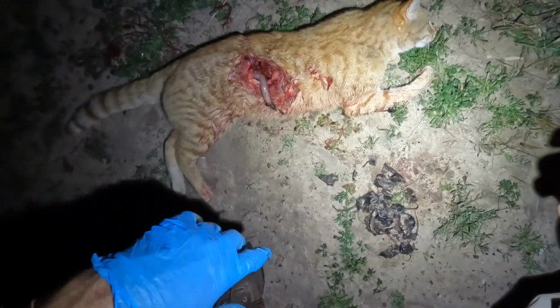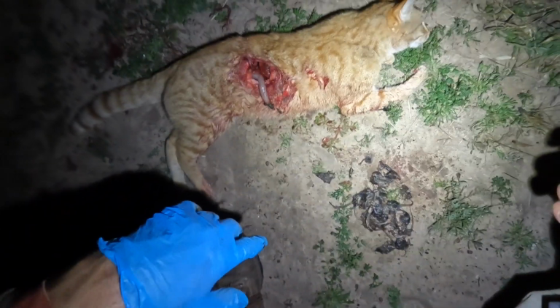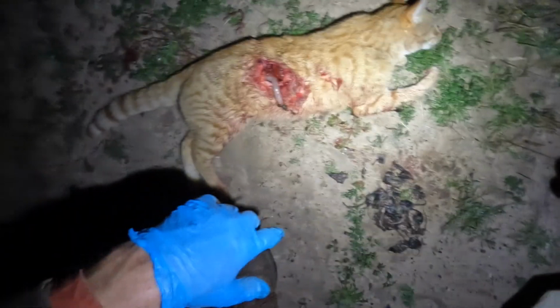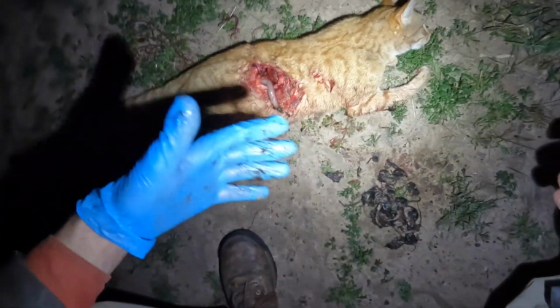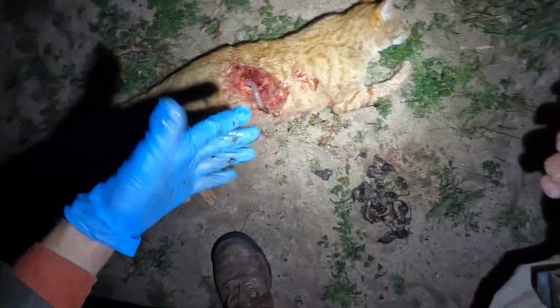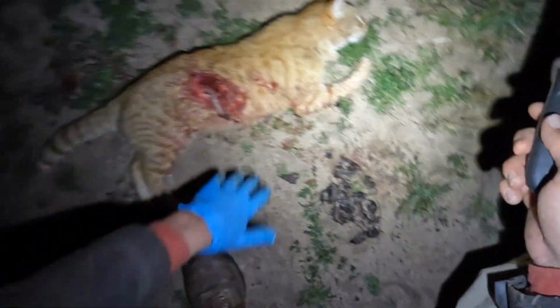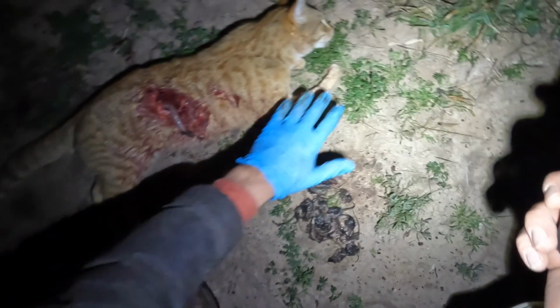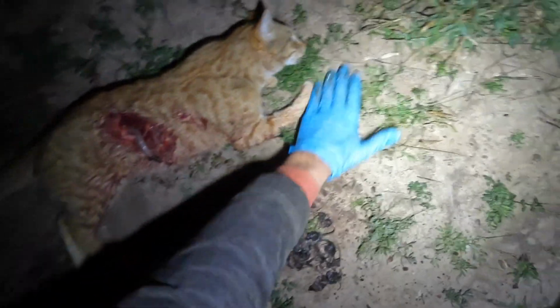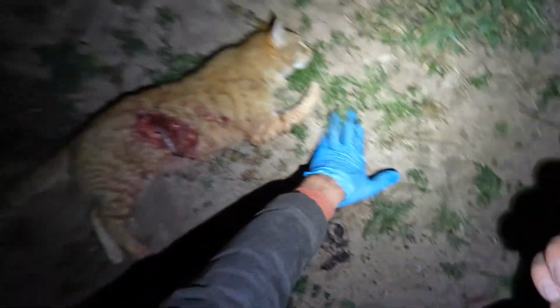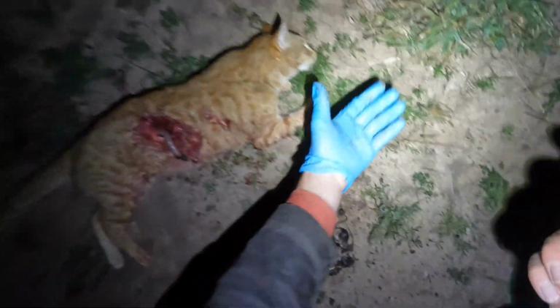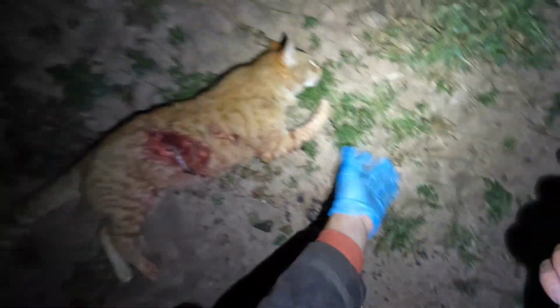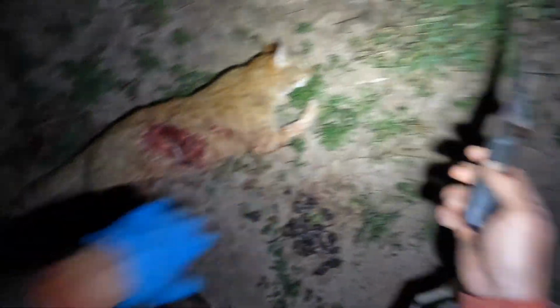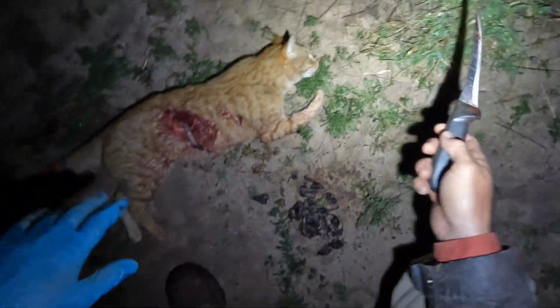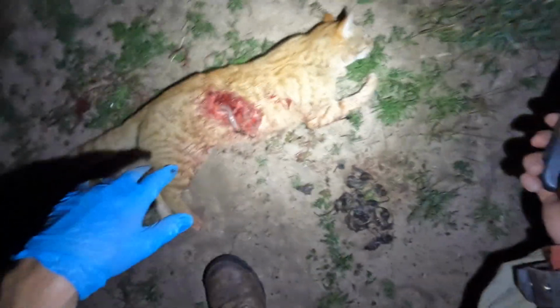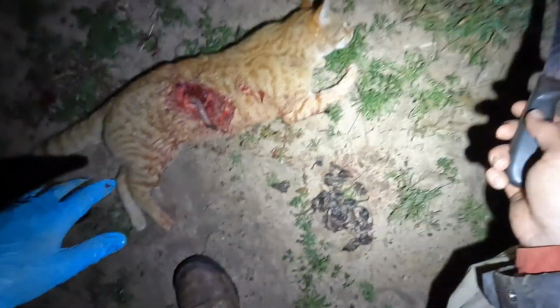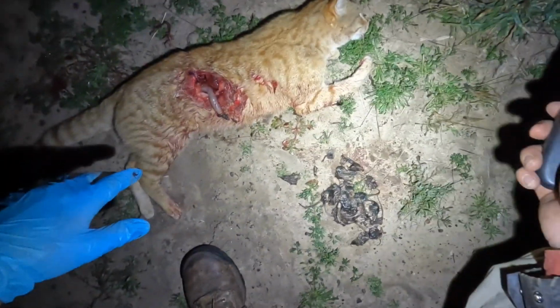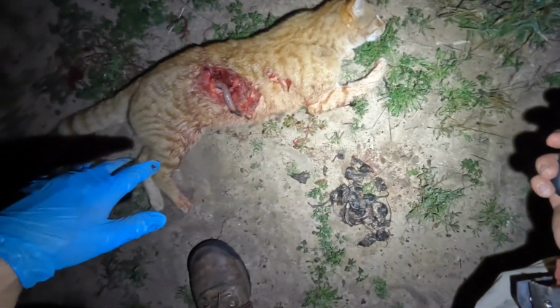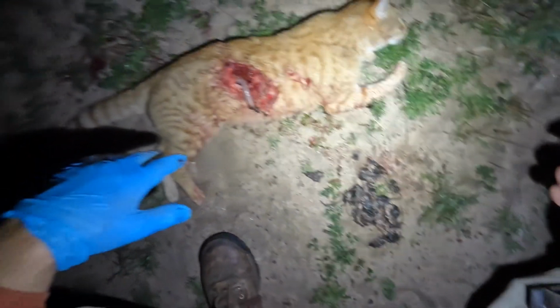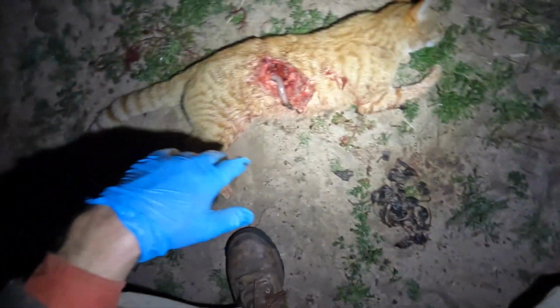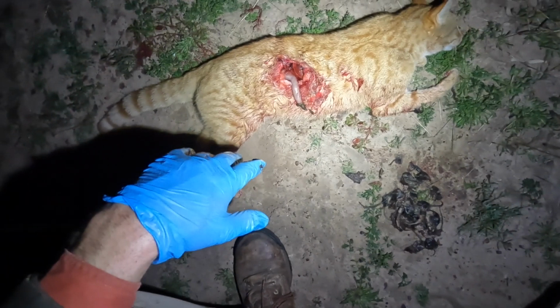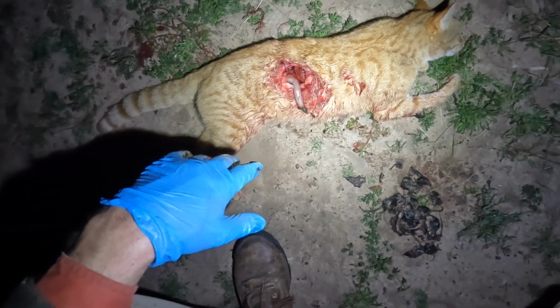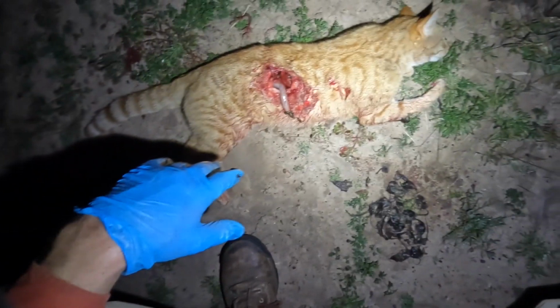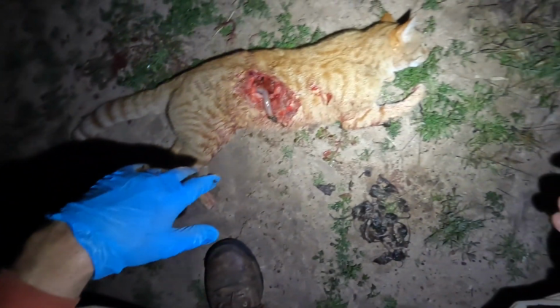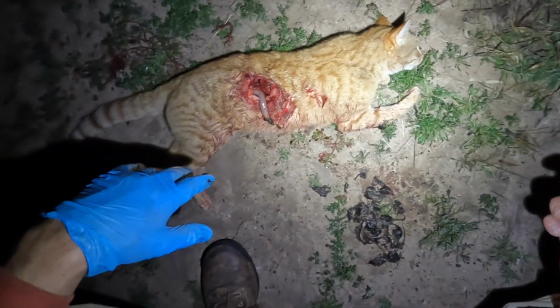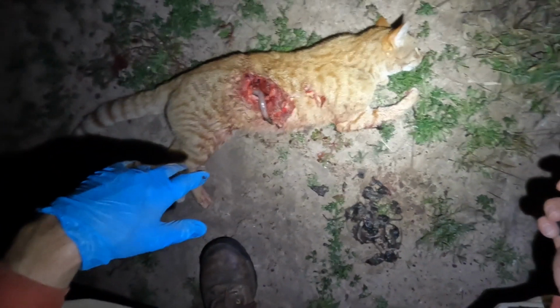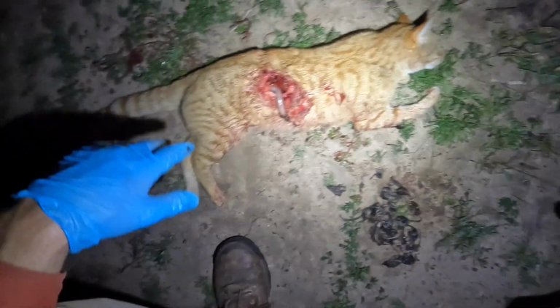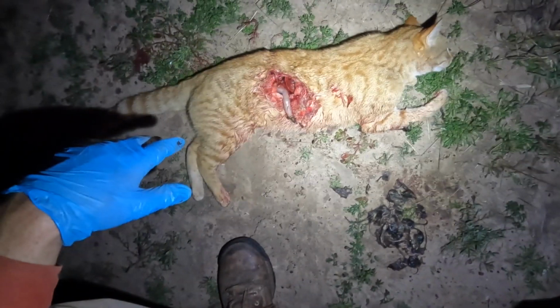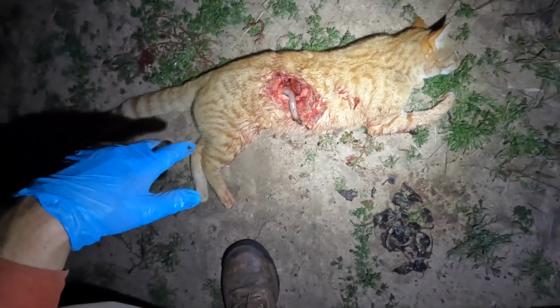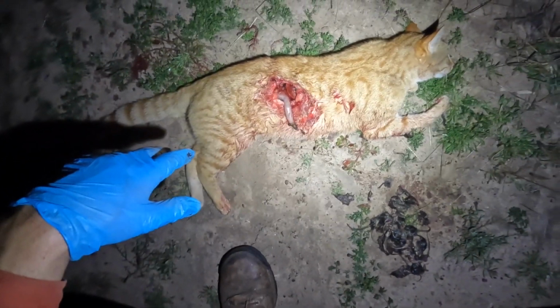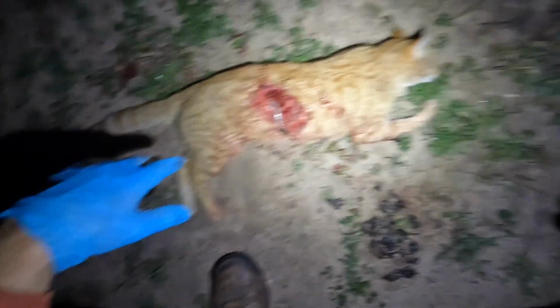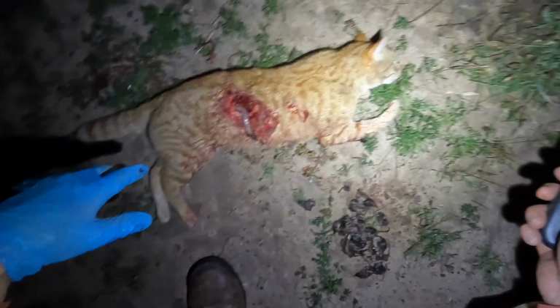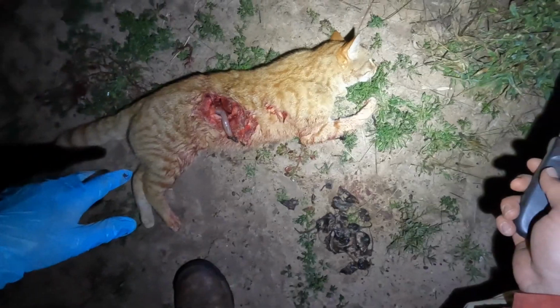Oh, that stinks. Yuck. Anyway, I hope that's satisfied those who wanted to see the contents of its stomach.